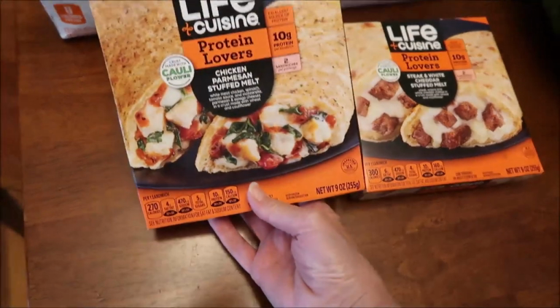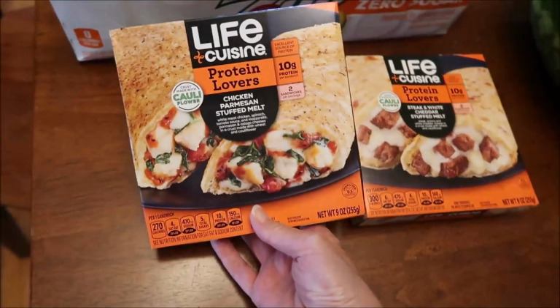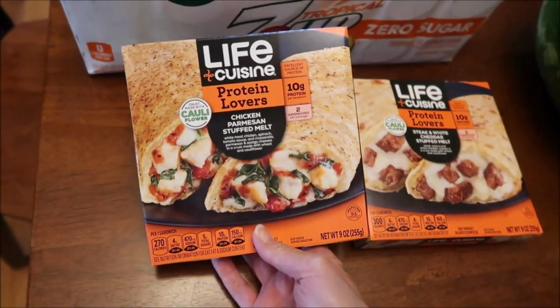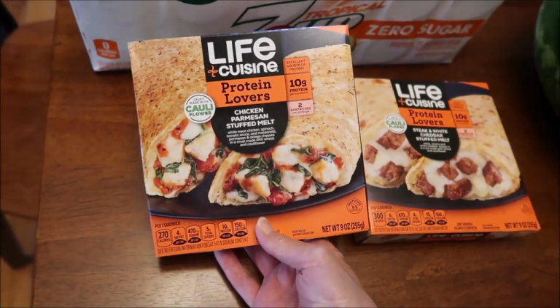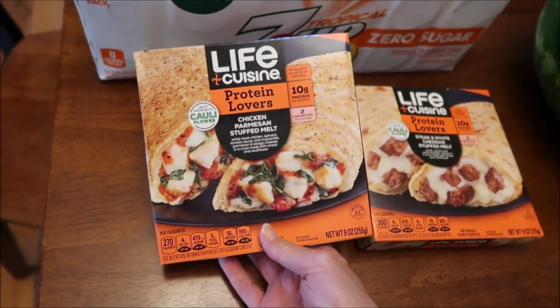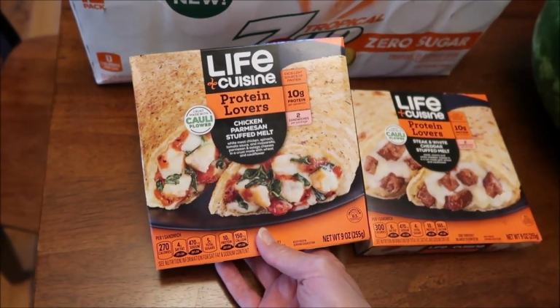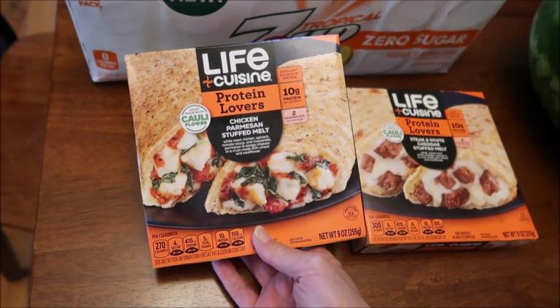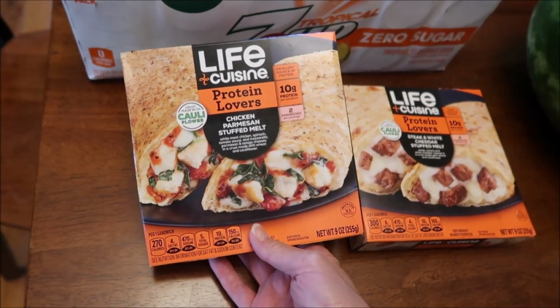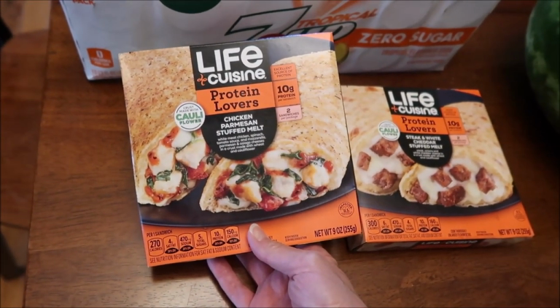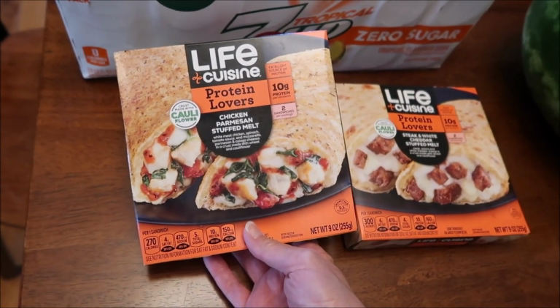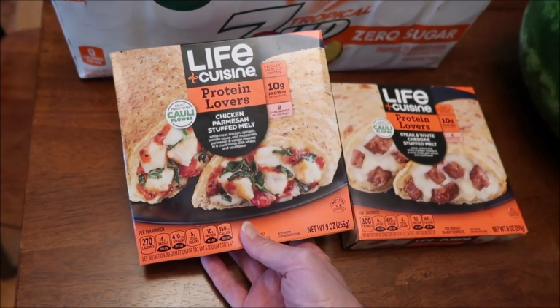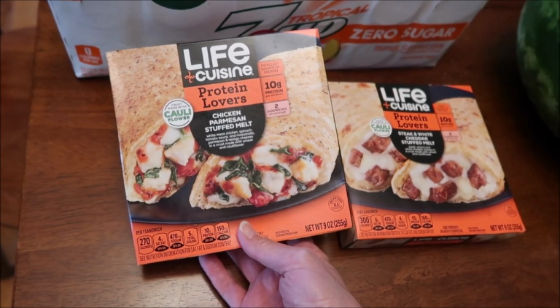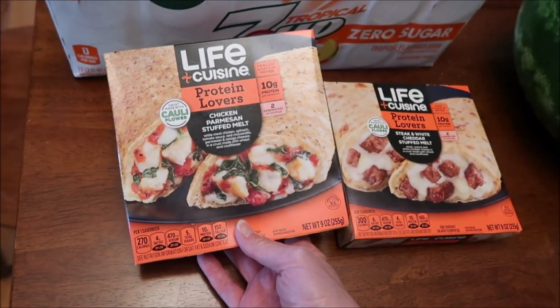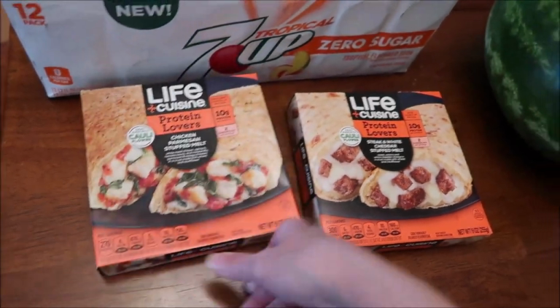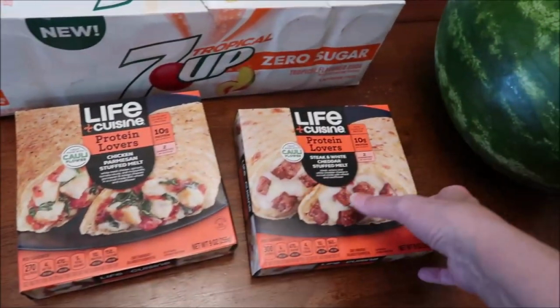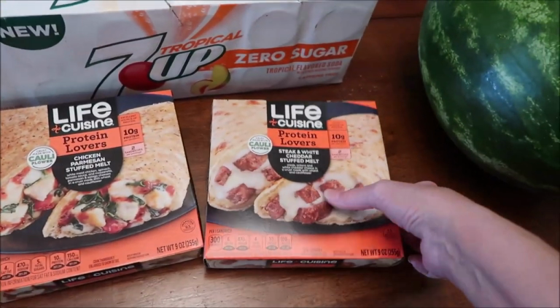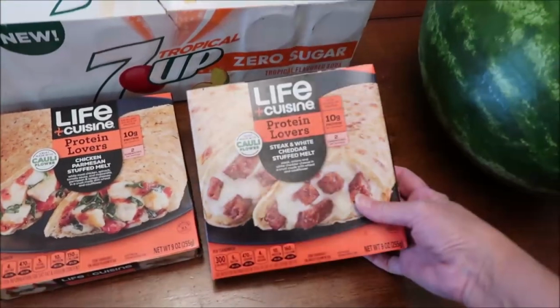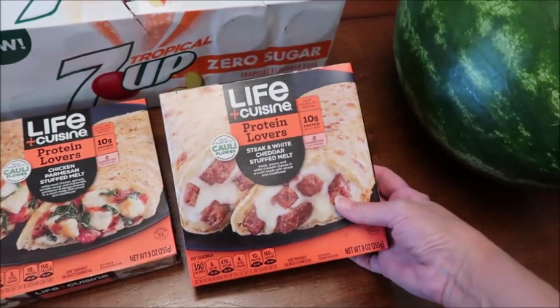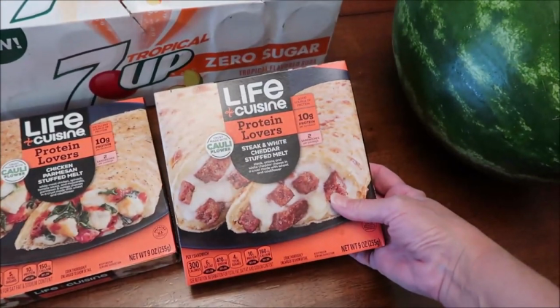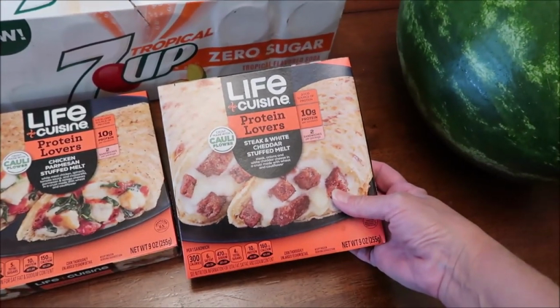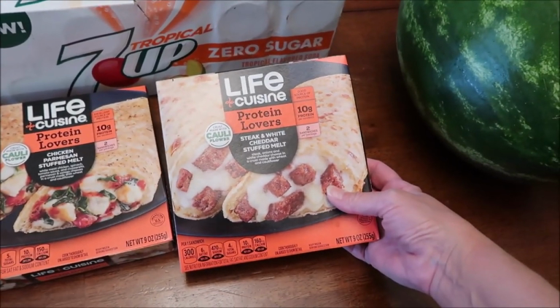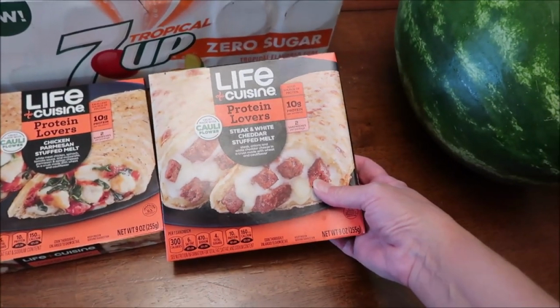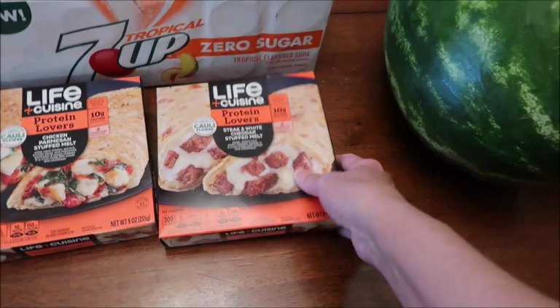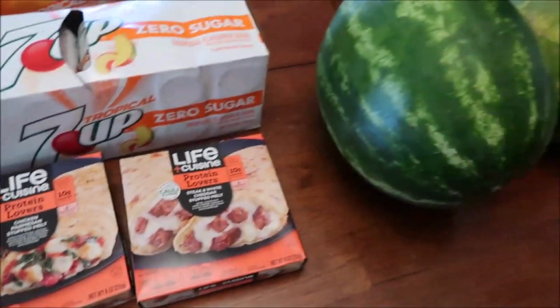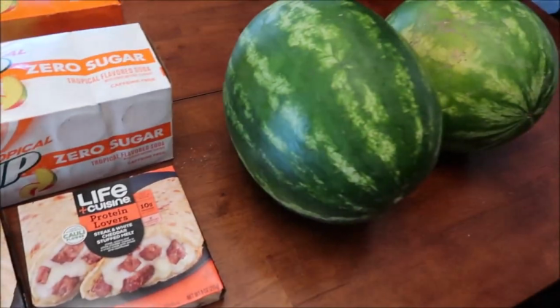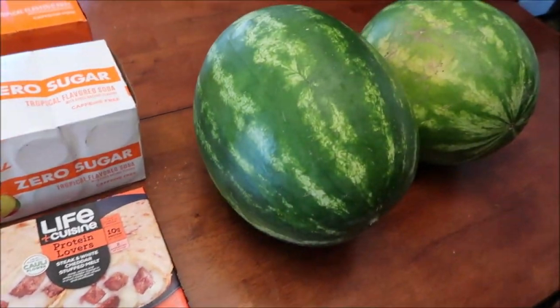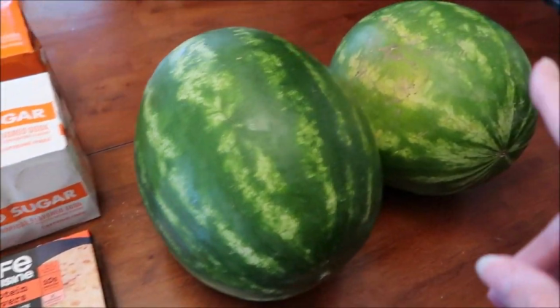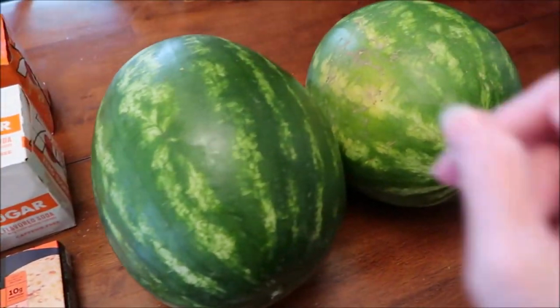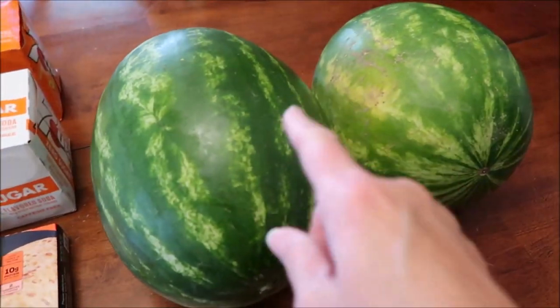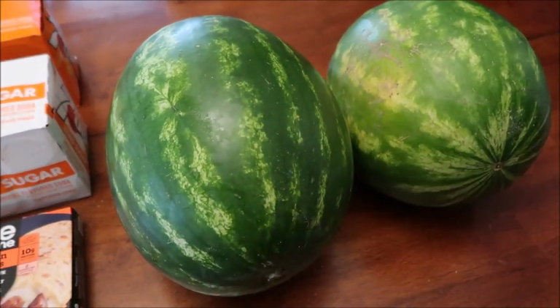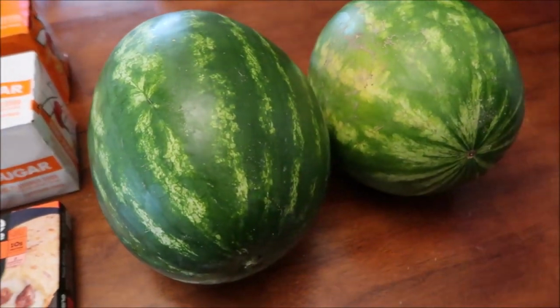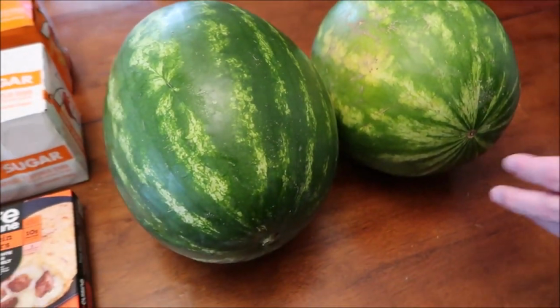Kevin's going to review two meals on his lunchtime review channel: a Life Cuisine Protein Lovers chicken parmesan stuffed melt and a steak and white cheddar stuffed melt. We also bought two more watermelons.